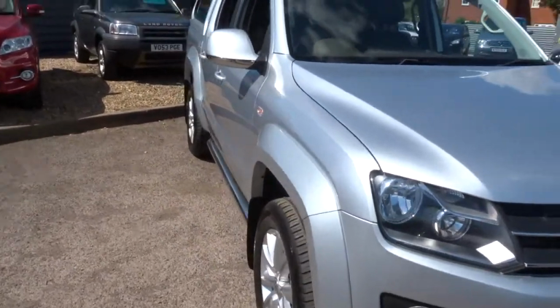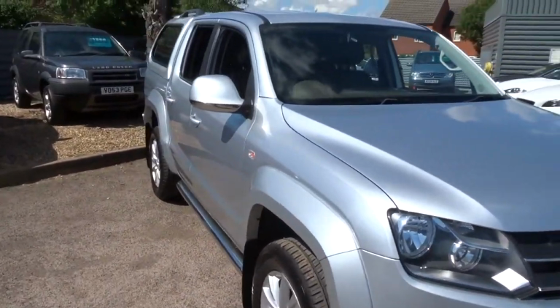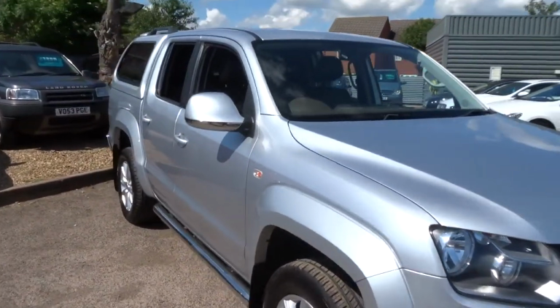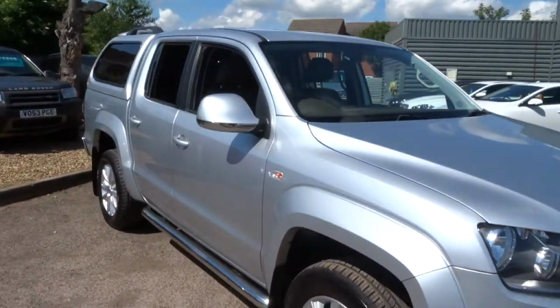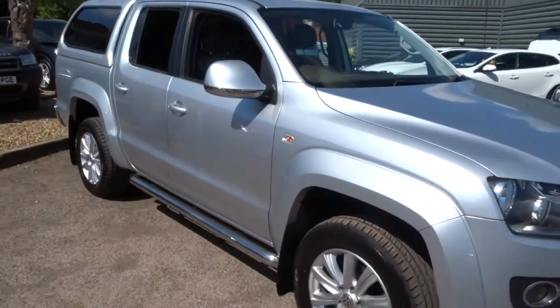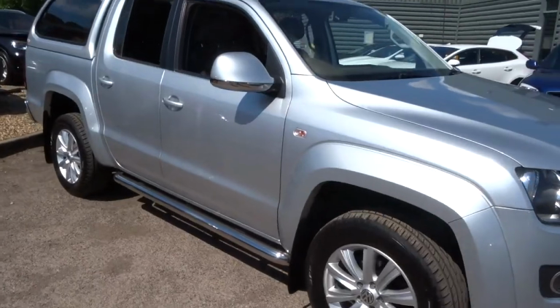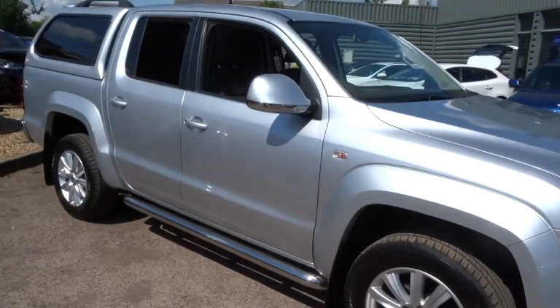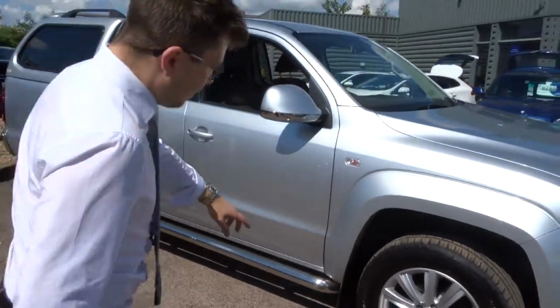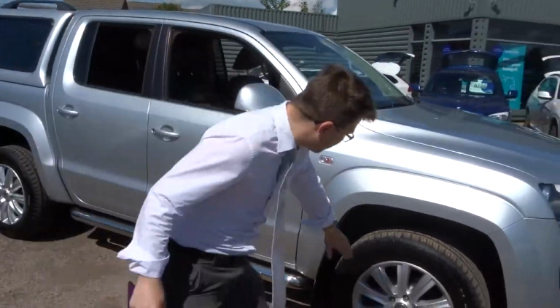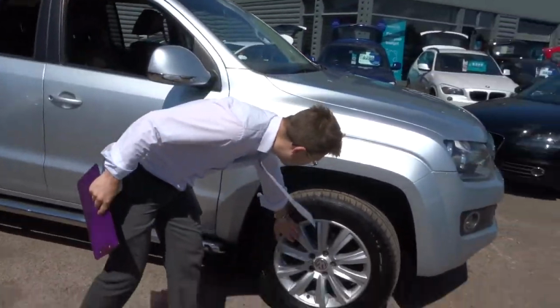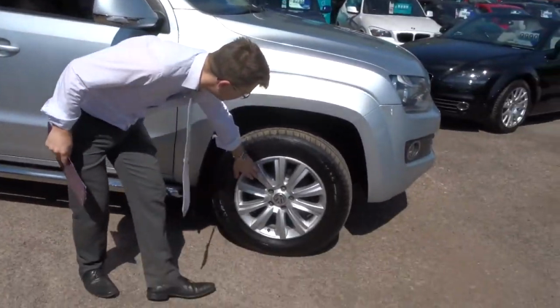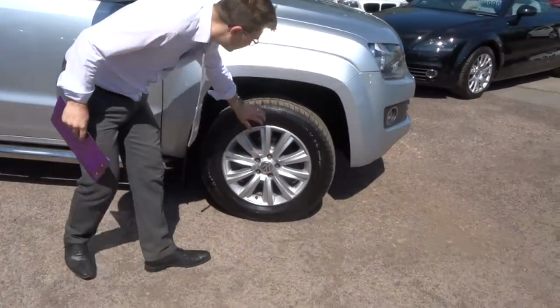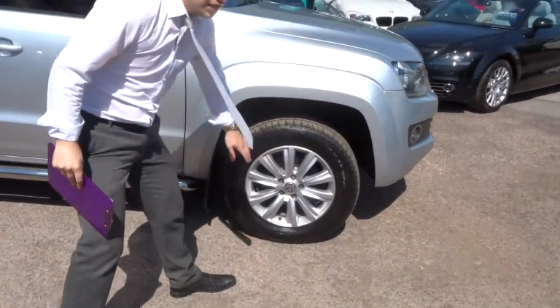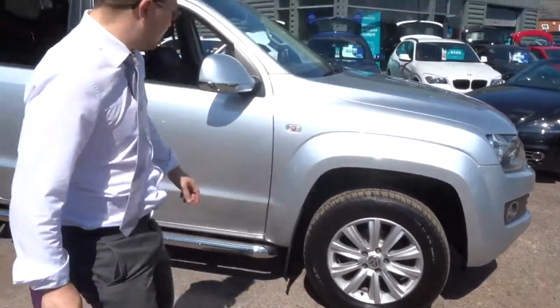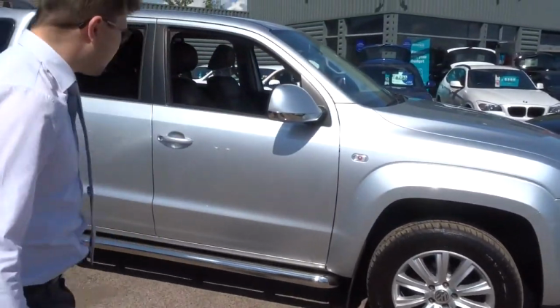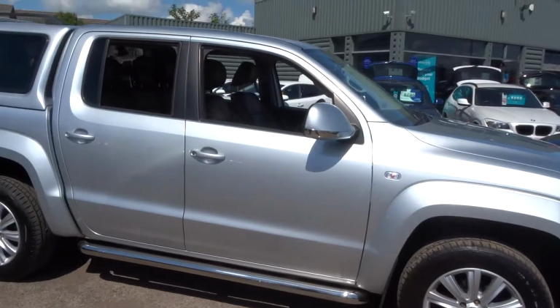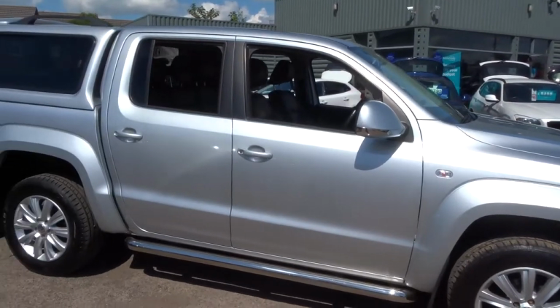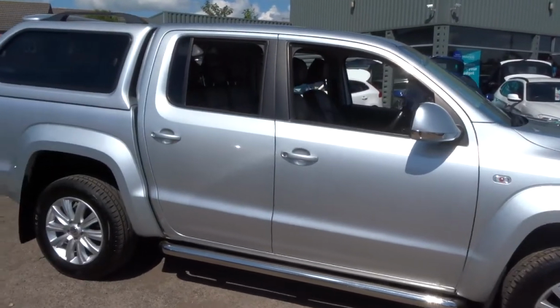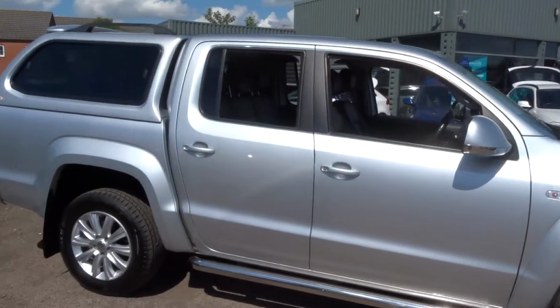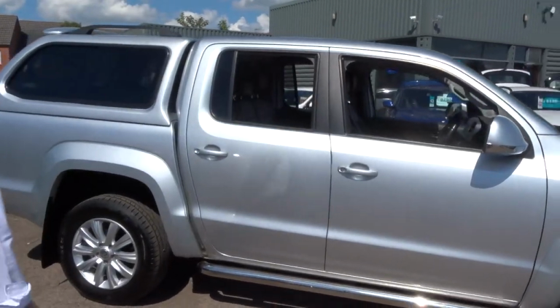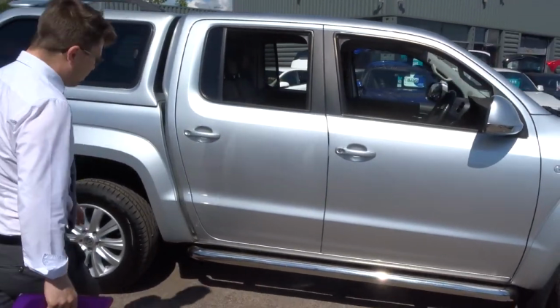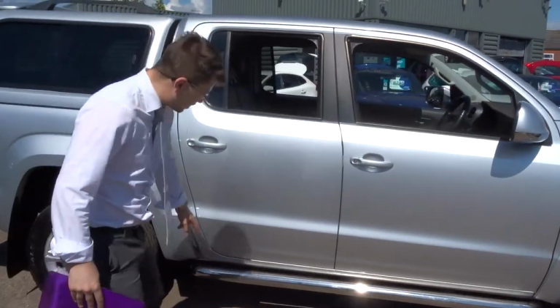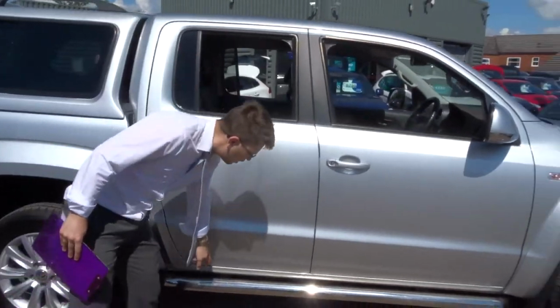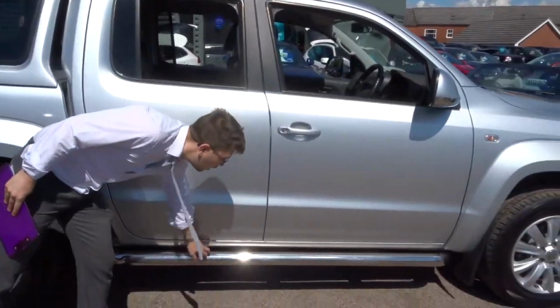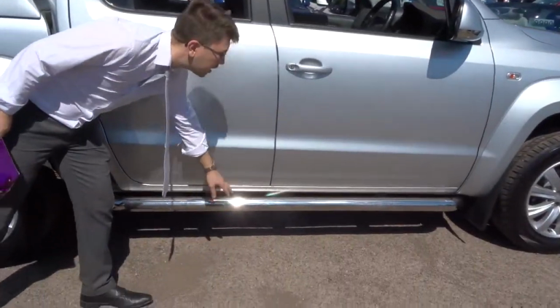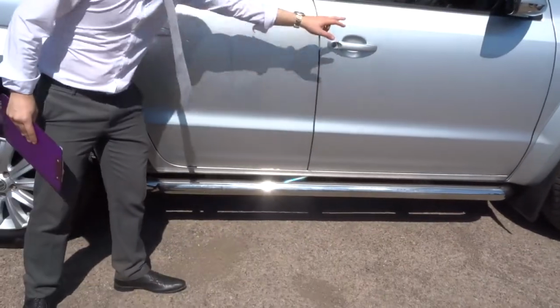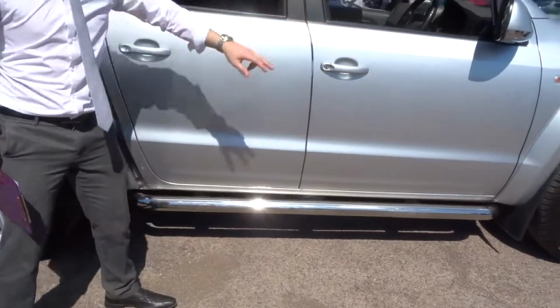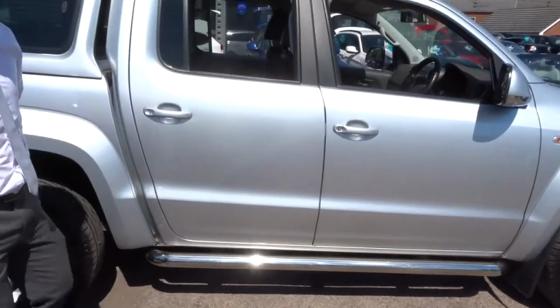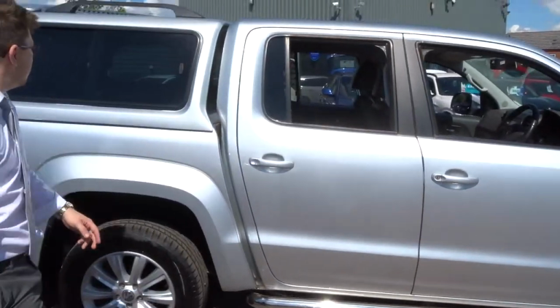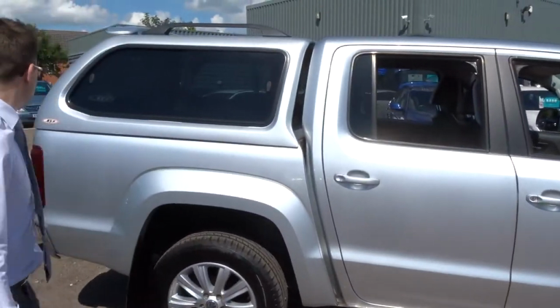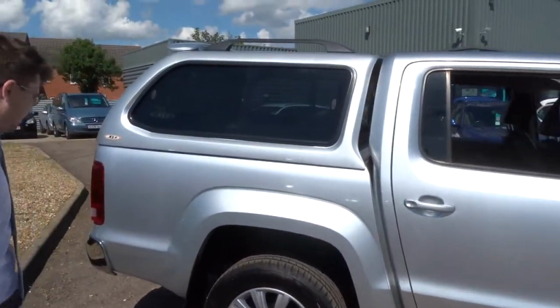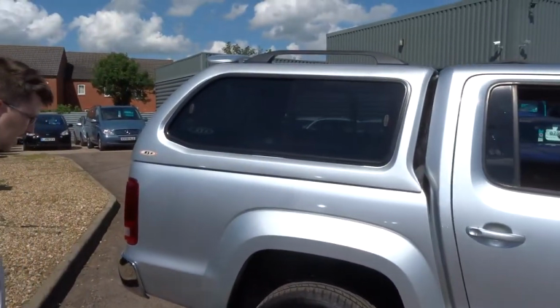This is in lovely condition, with lovely Volkswagen alloys. The tyres are in great condition as well. The chrome that contrasts around the car really makes it look fantastic.